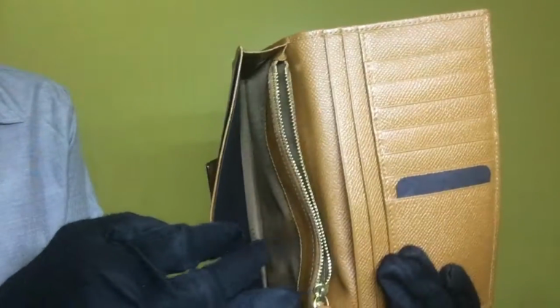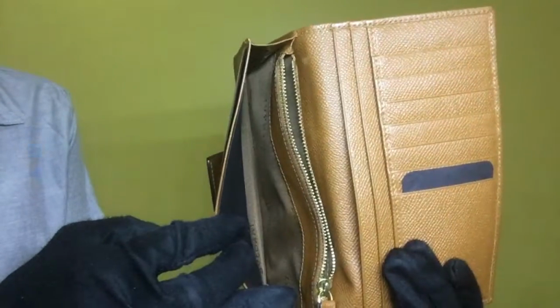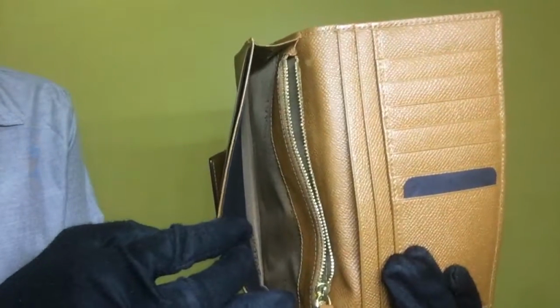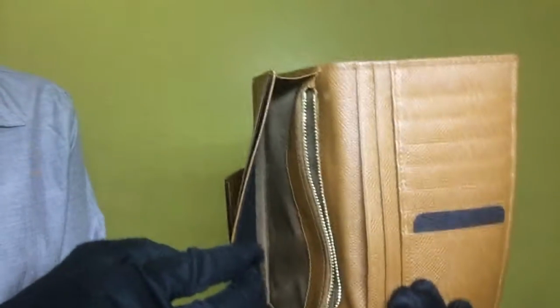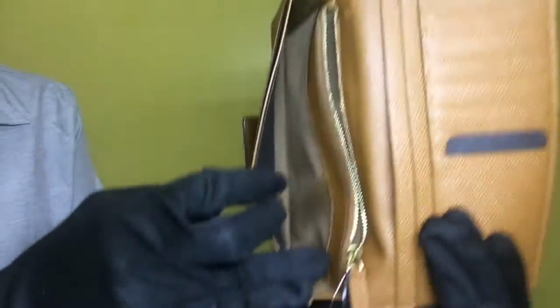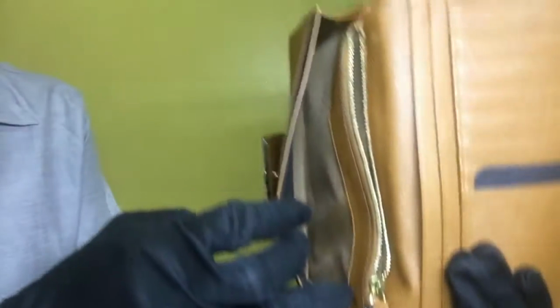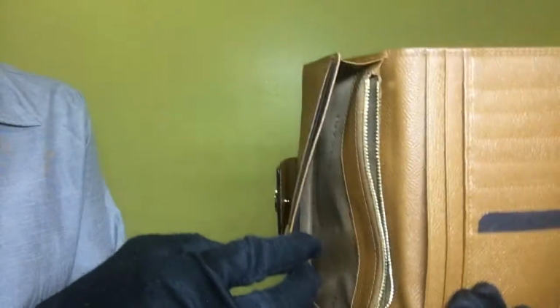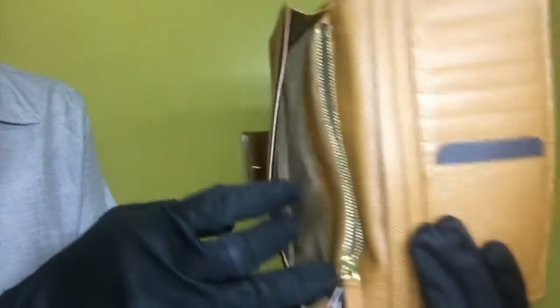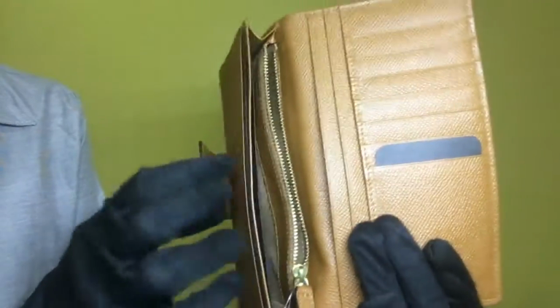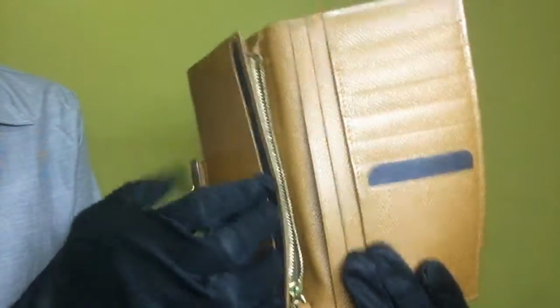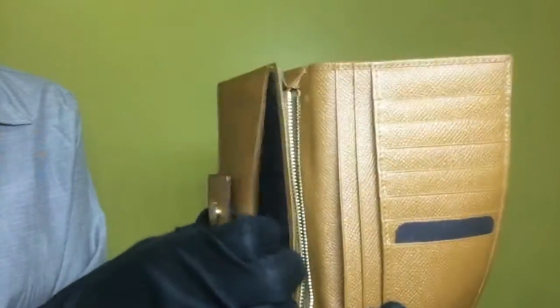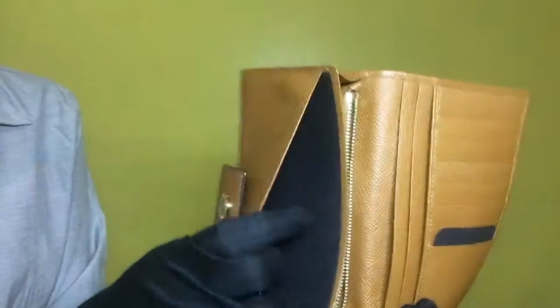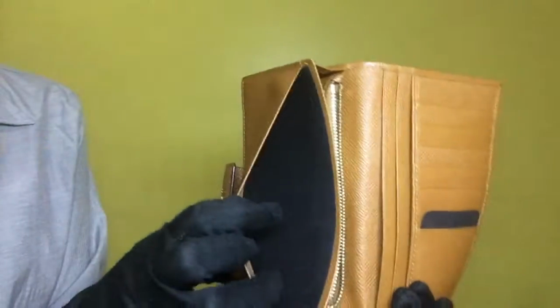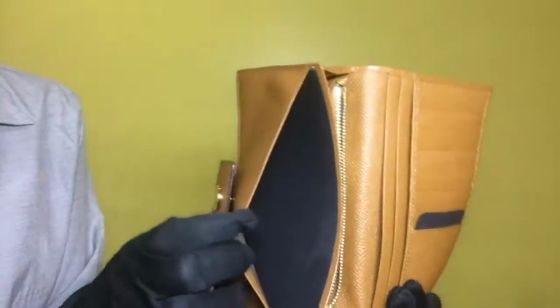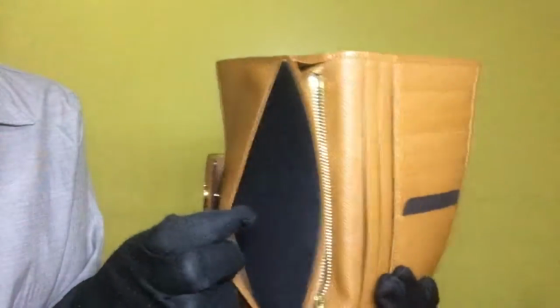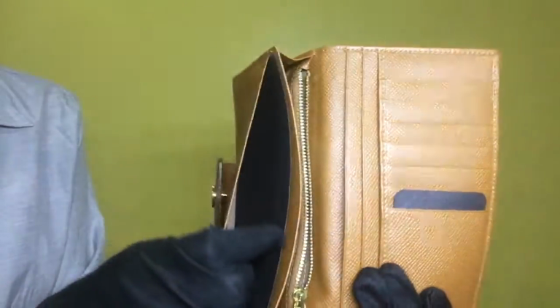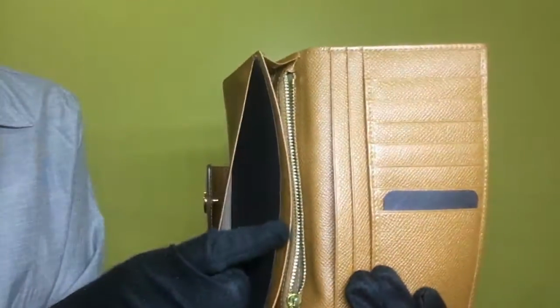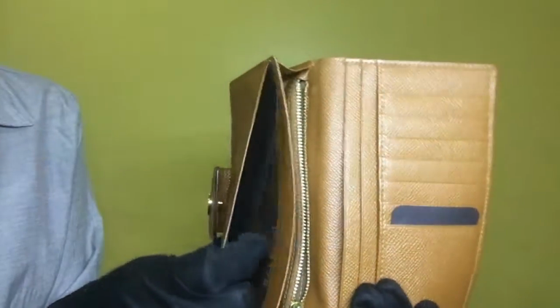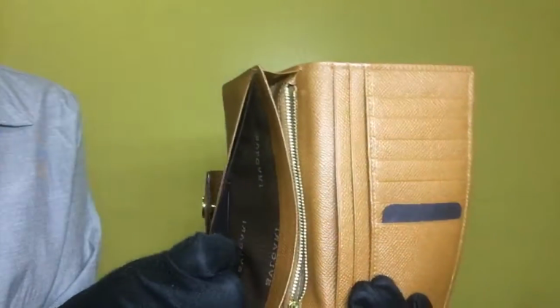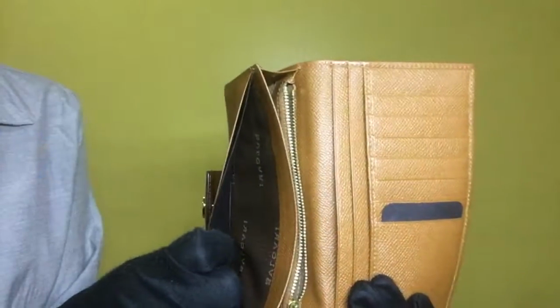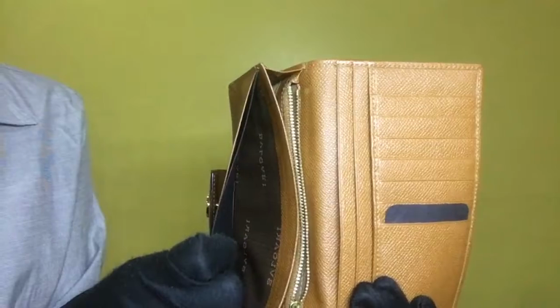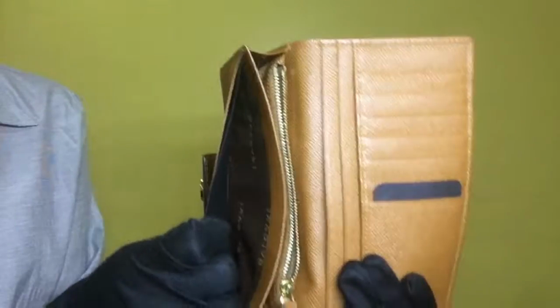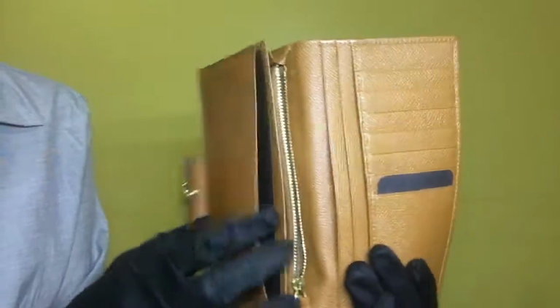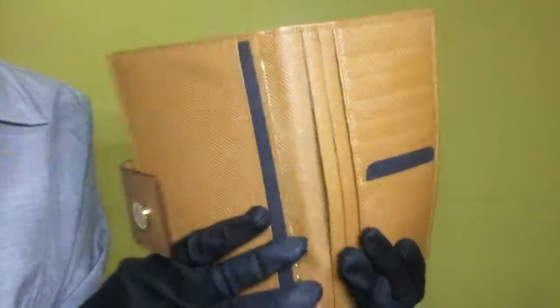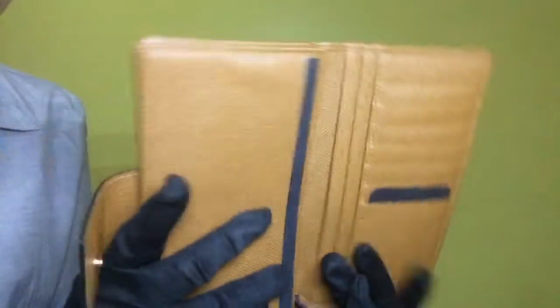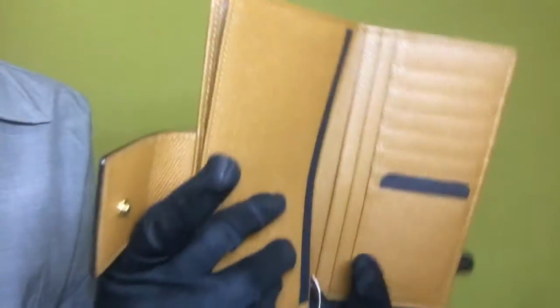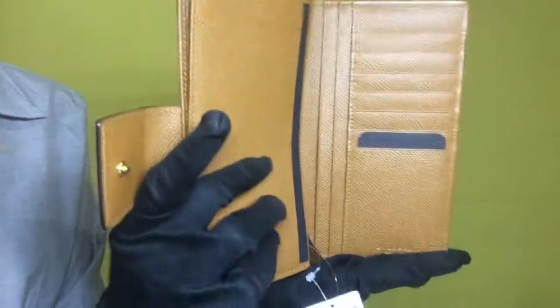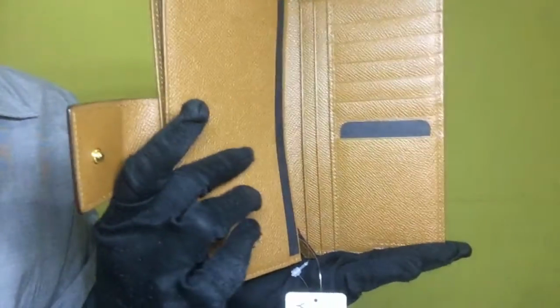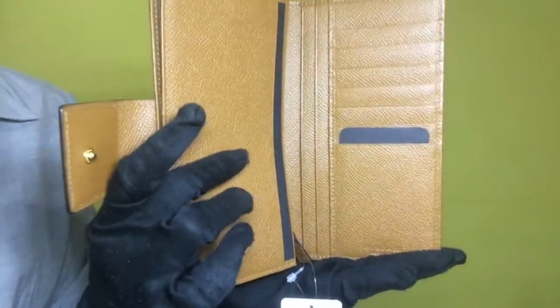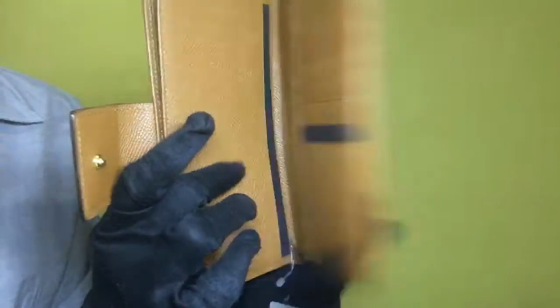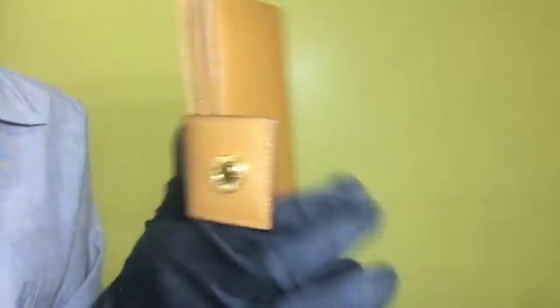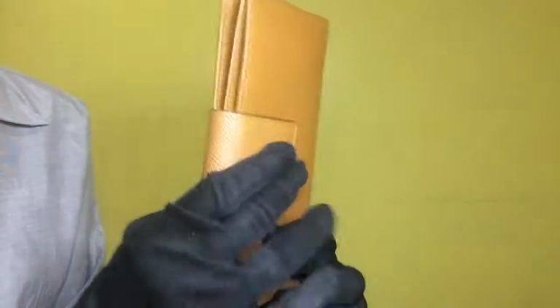For the fifth compartment, it's also very clean. And for the last compartment, it's also very clean — no stains or dirt inside.